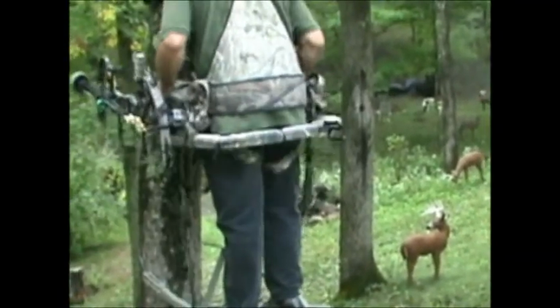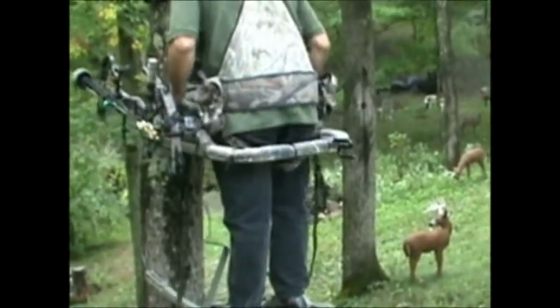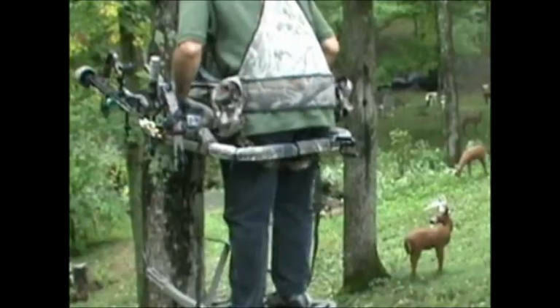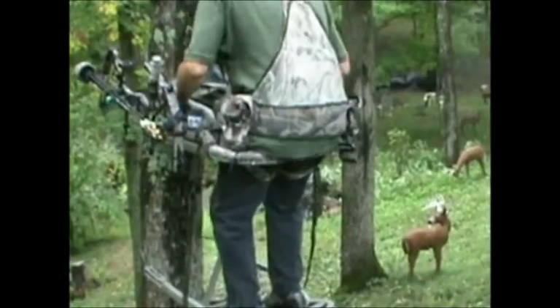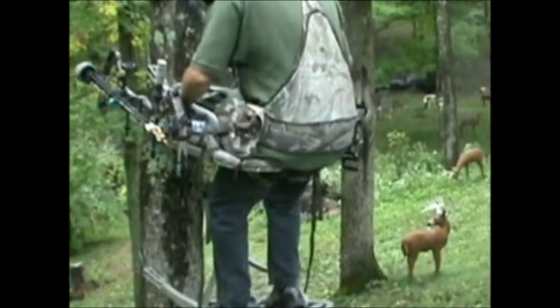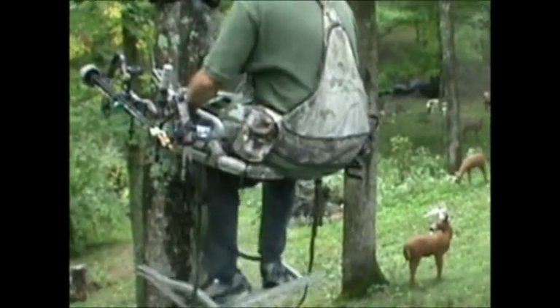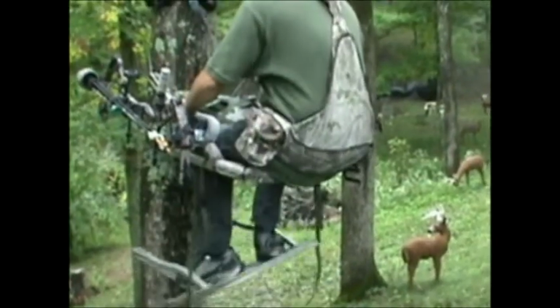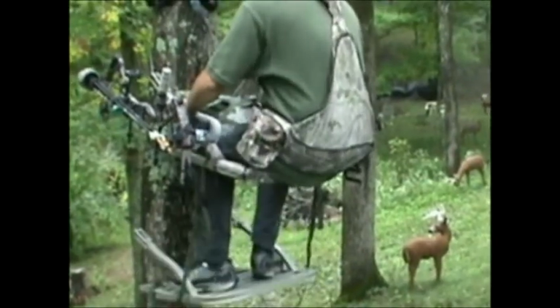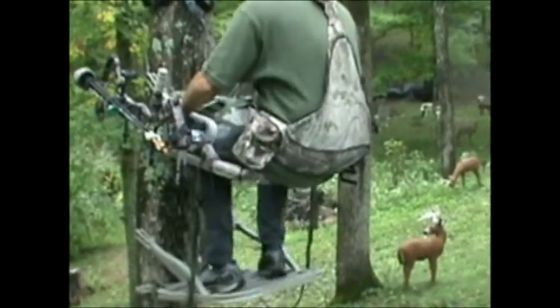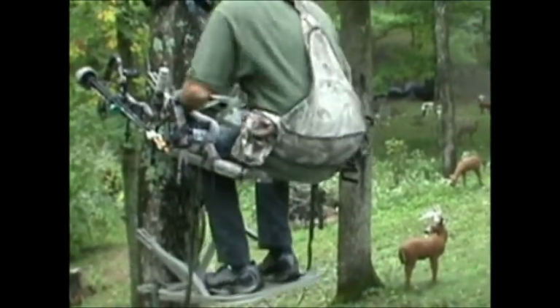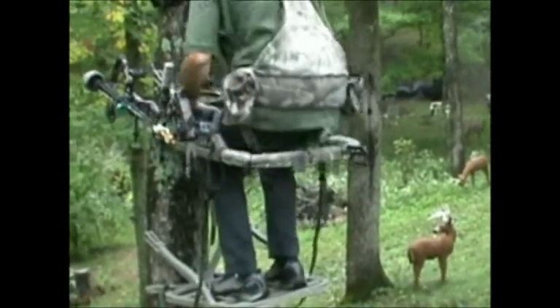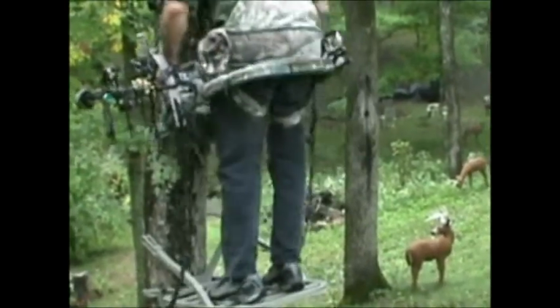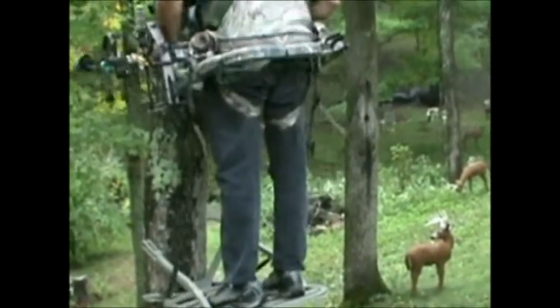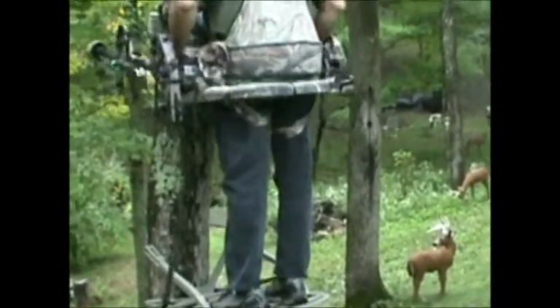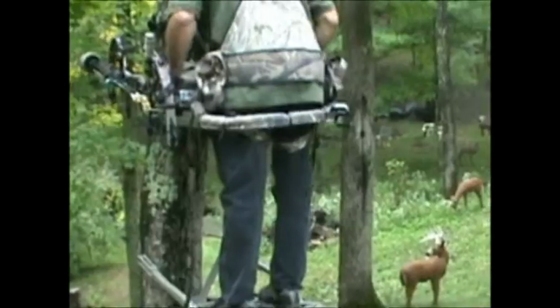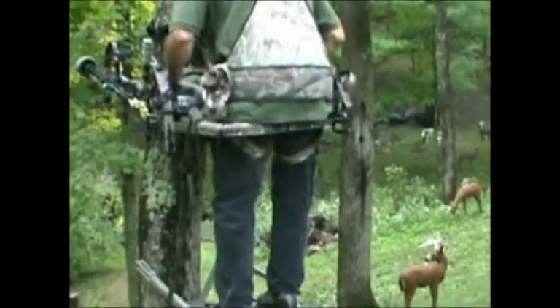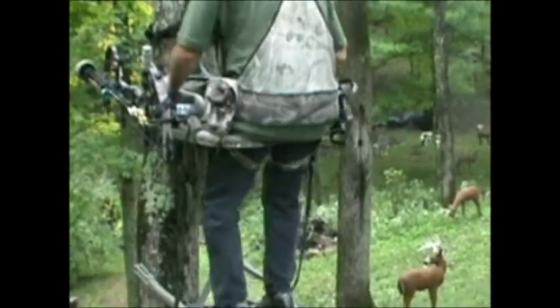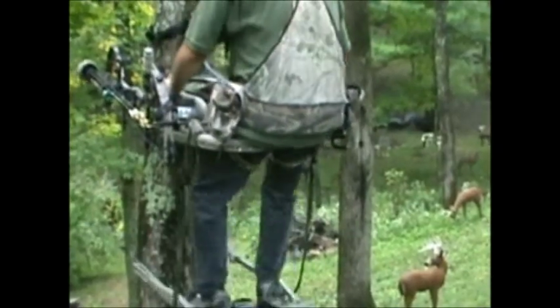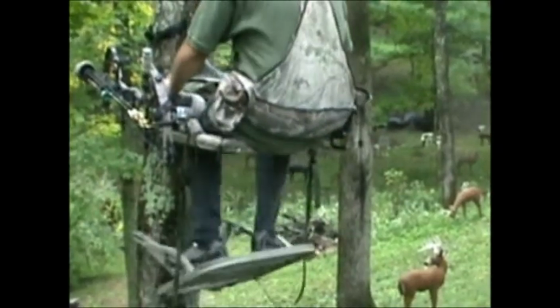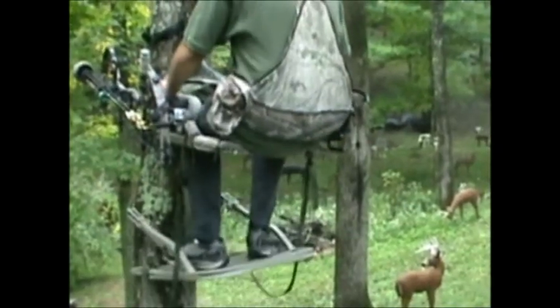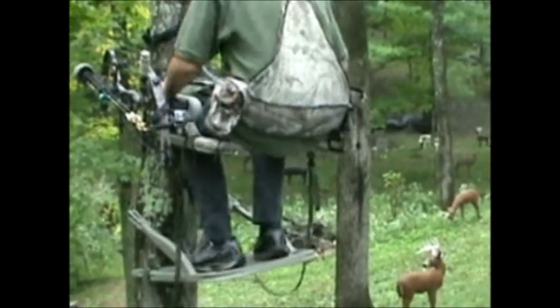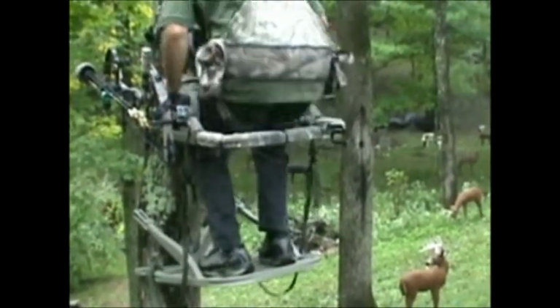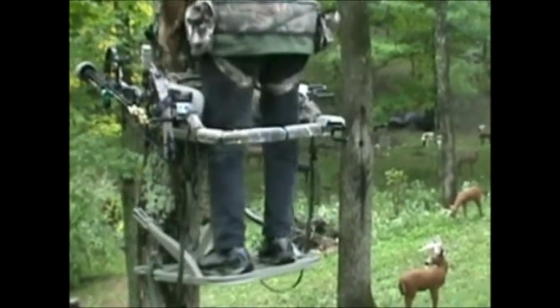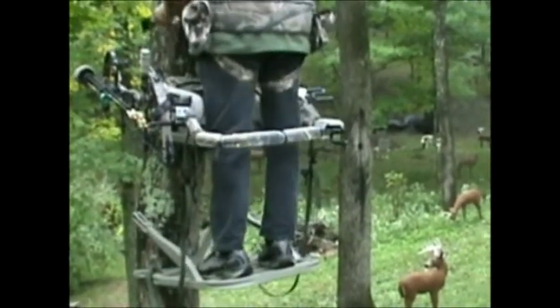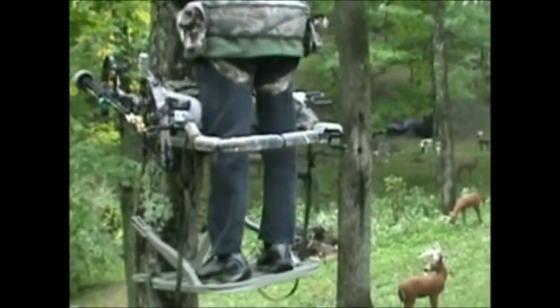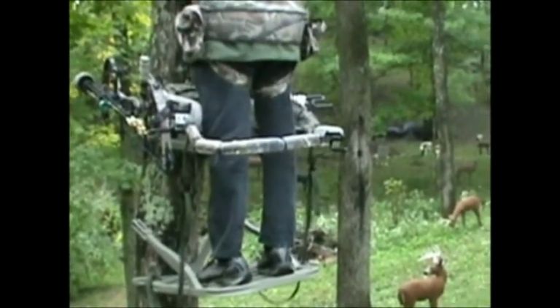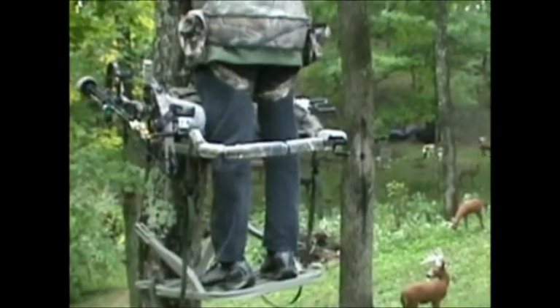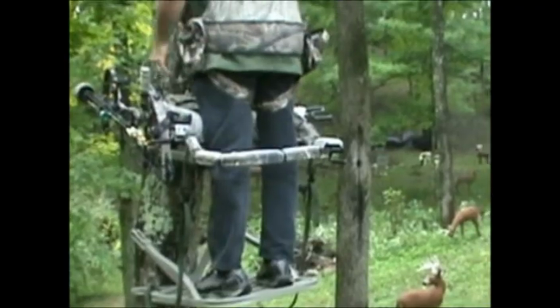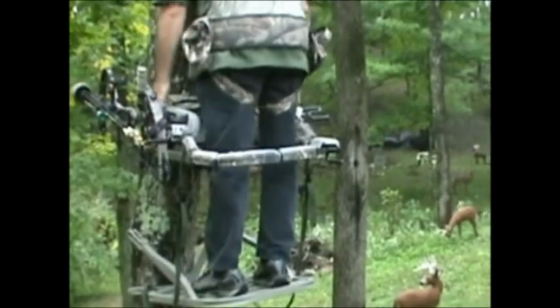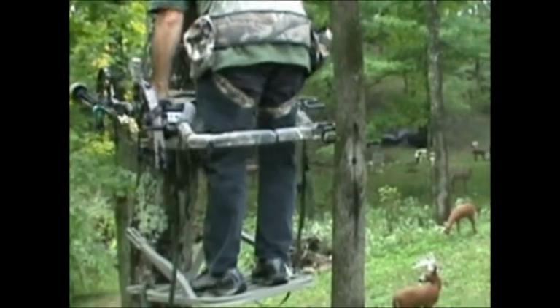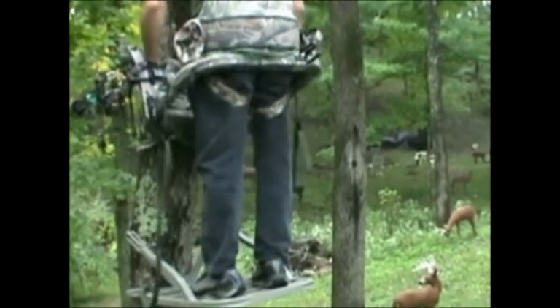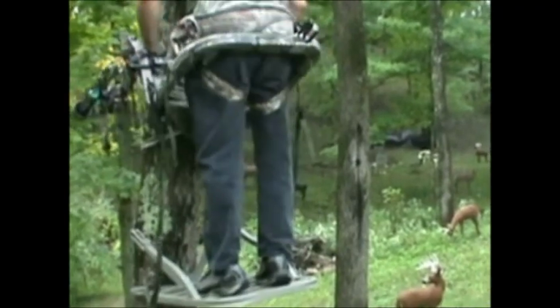Take one step, look left, look right, listen for 10 or 15 seconds, and then take another step. When you get to the top of the tree, you won't be all hot and sweaty. If a deer does come in, you've got your bow.